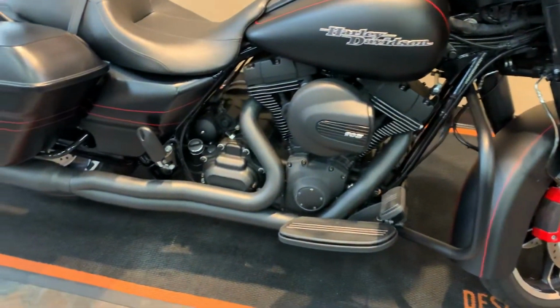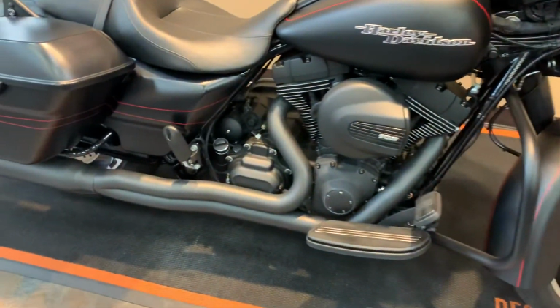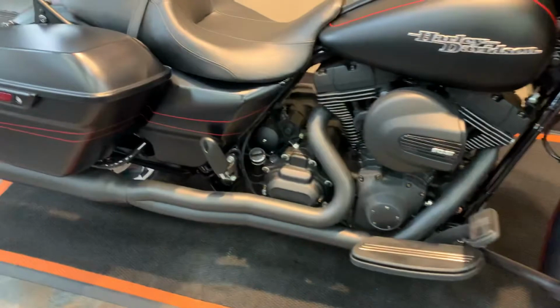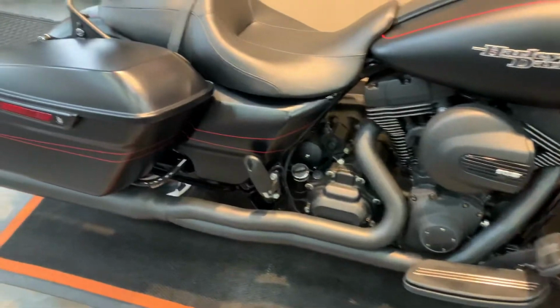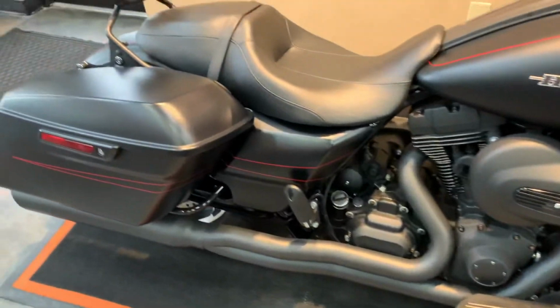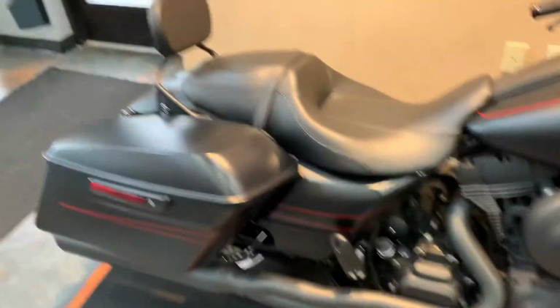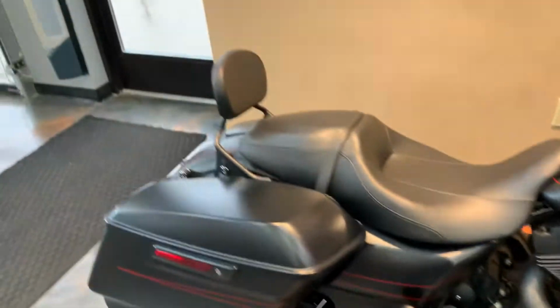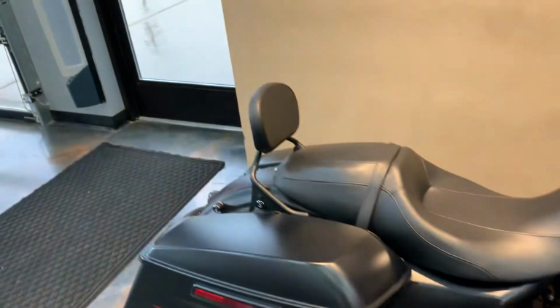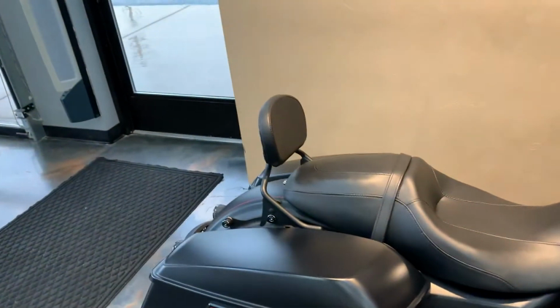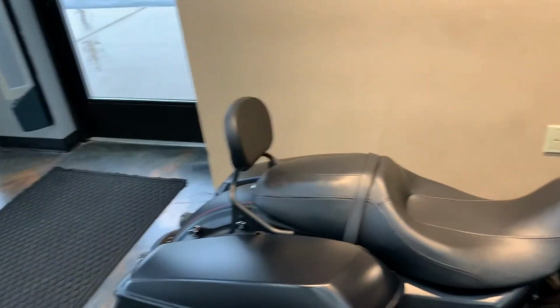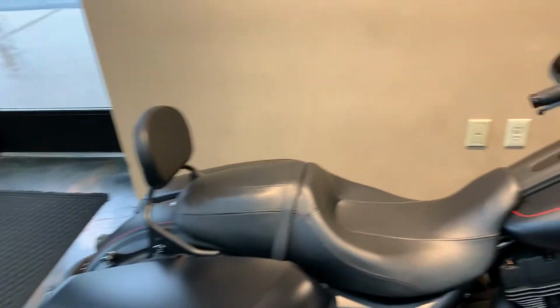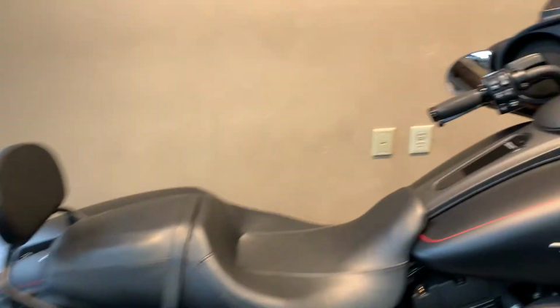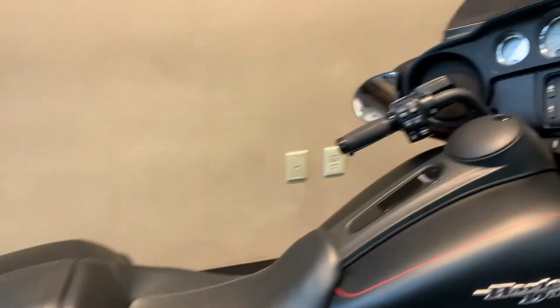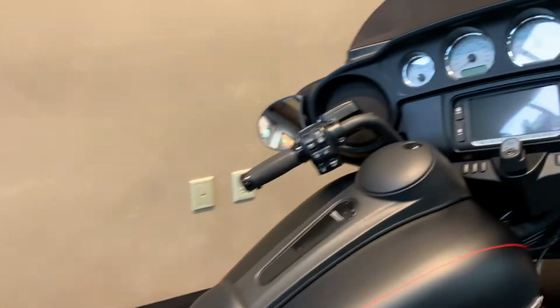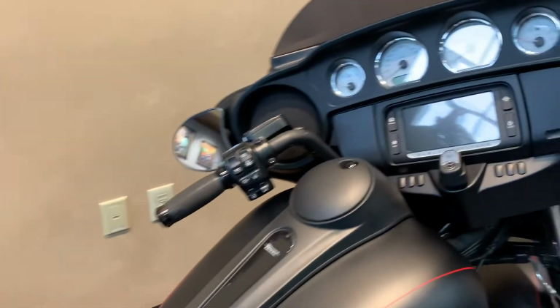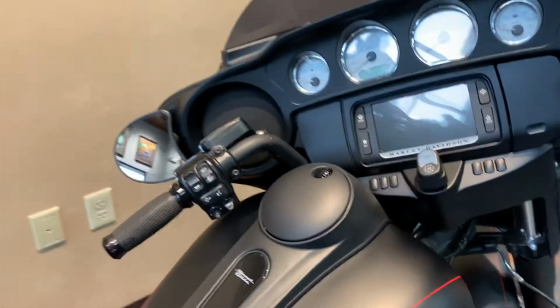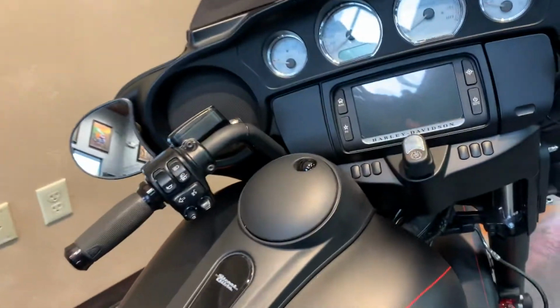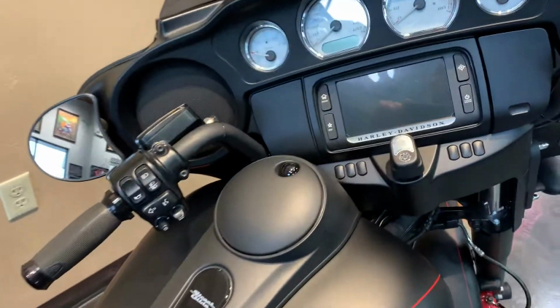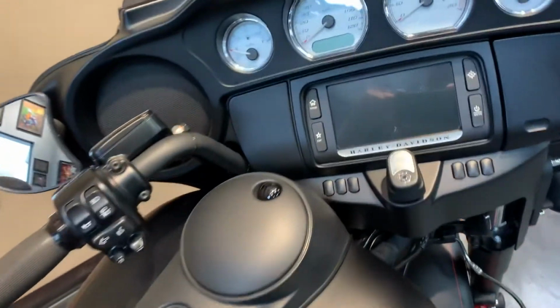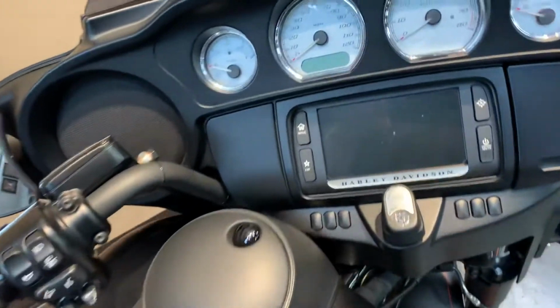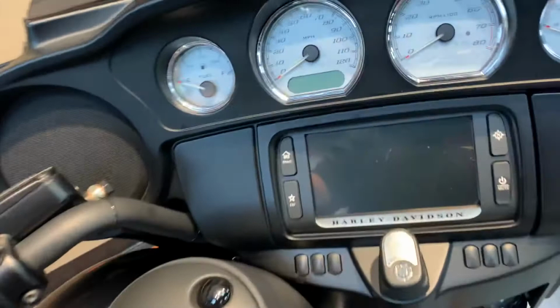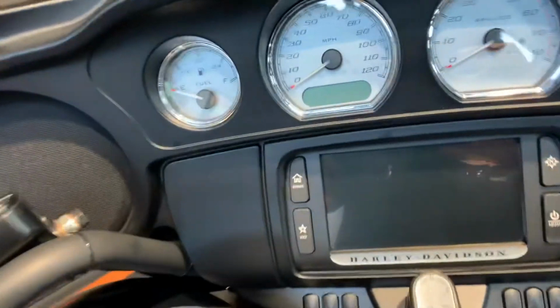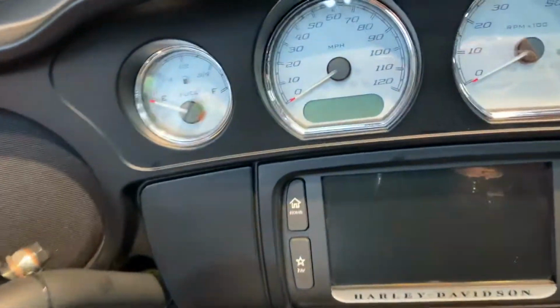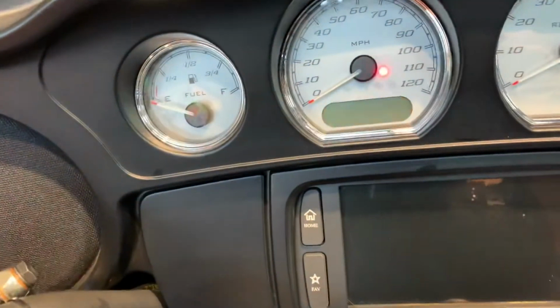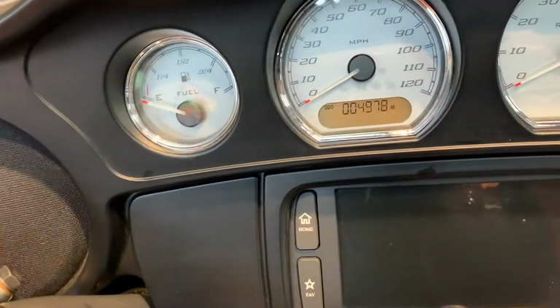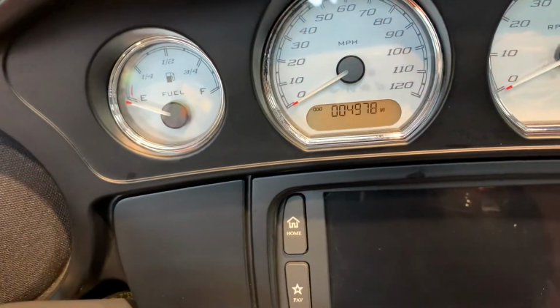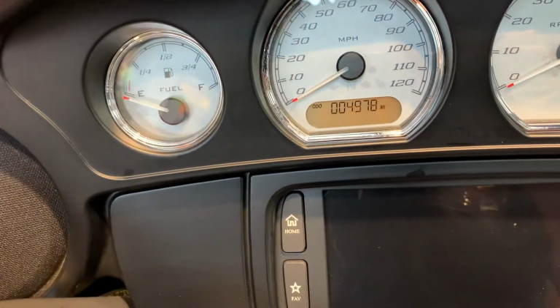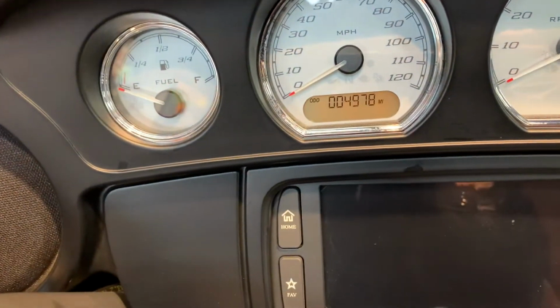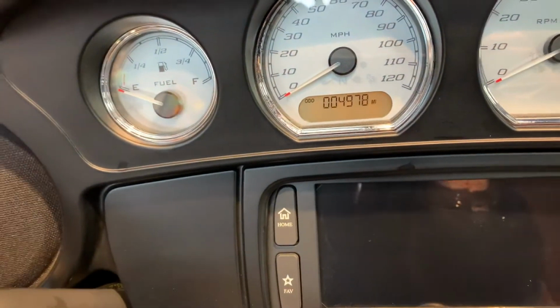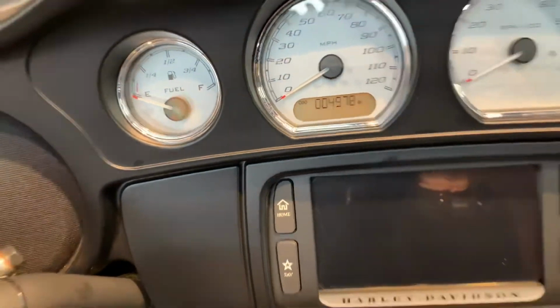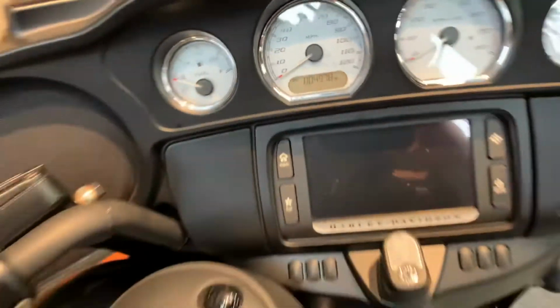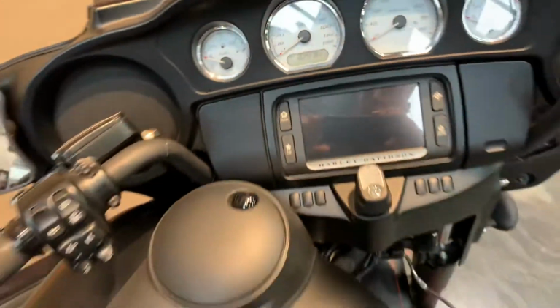Two-in-one exhaust, detachable backrest, and get-a-grip grips on it. Miles: 49,780.